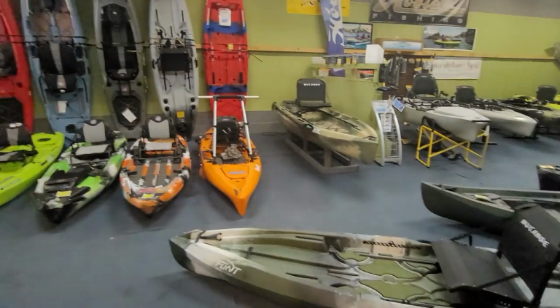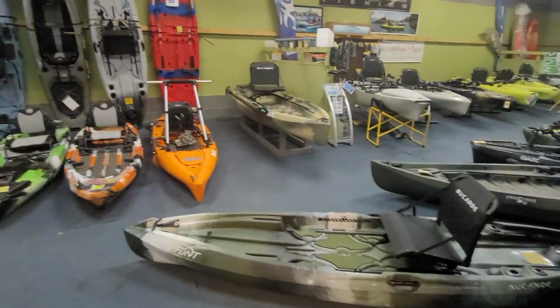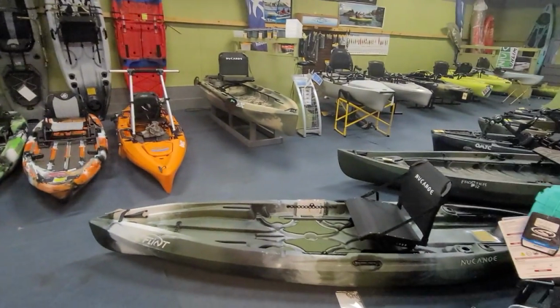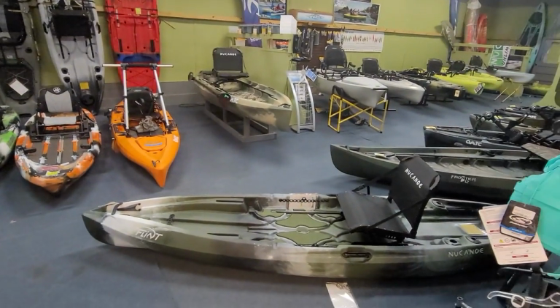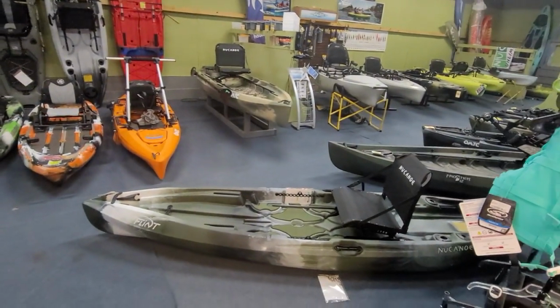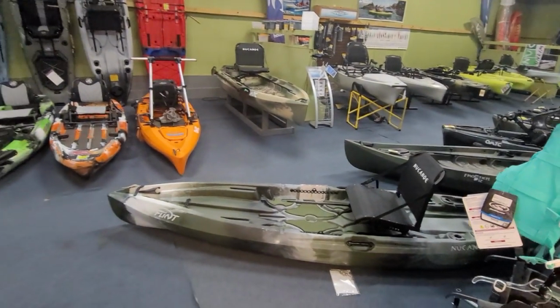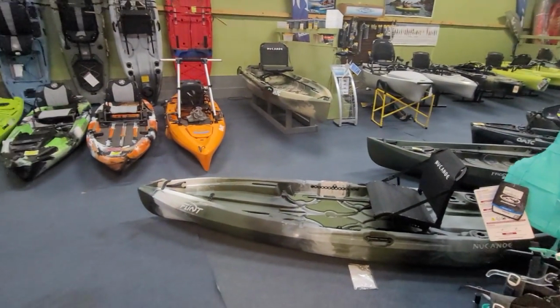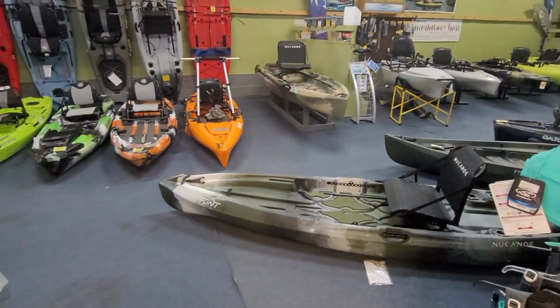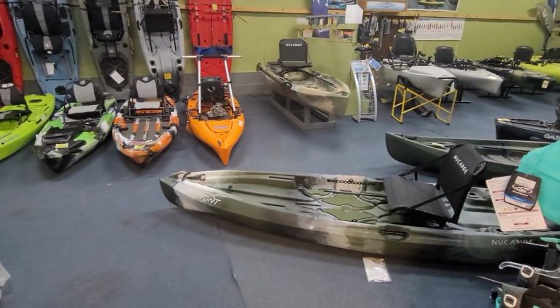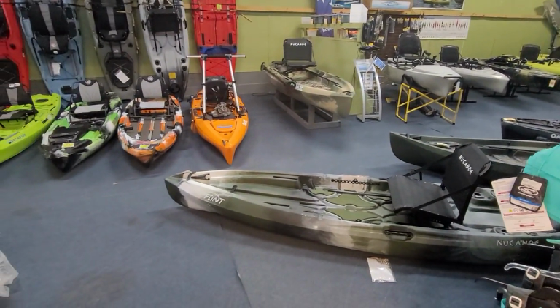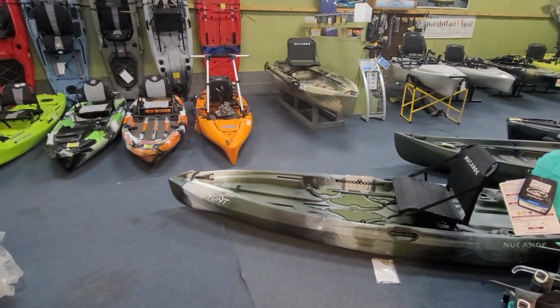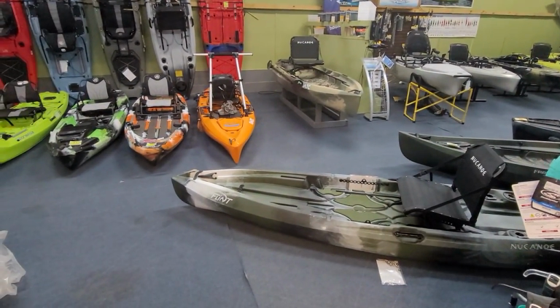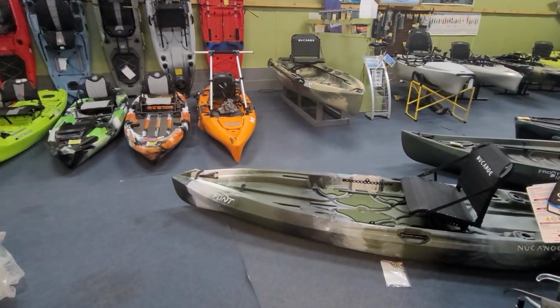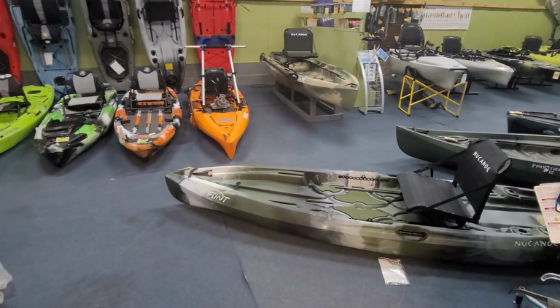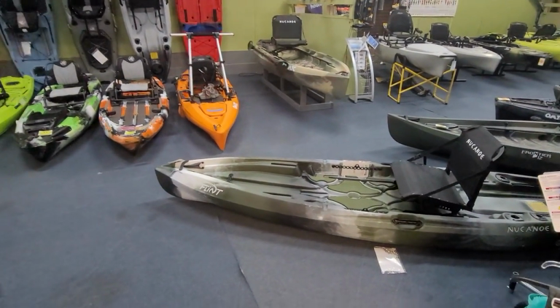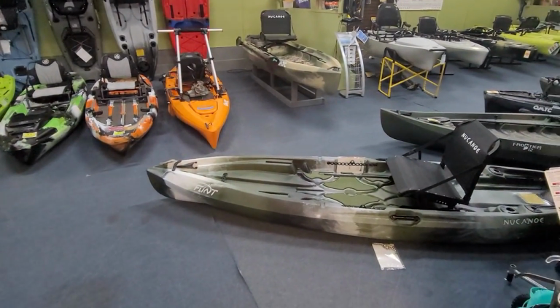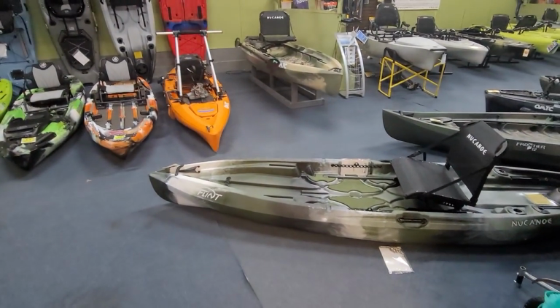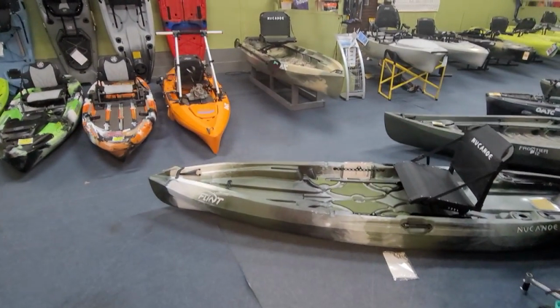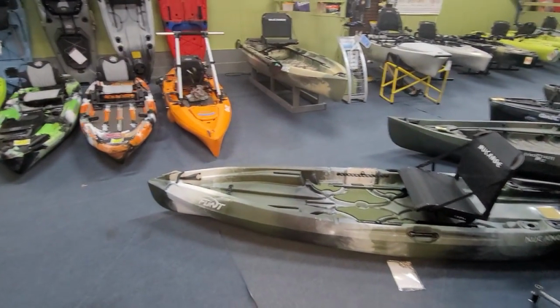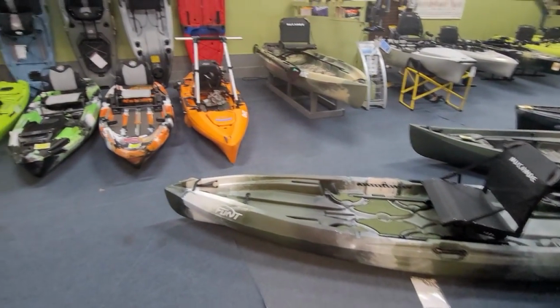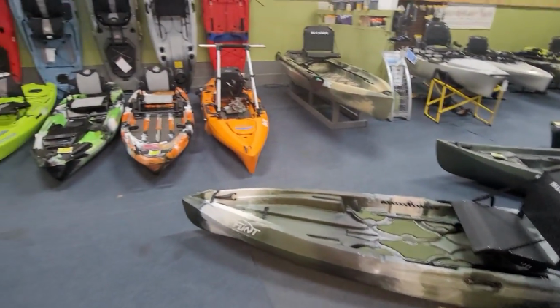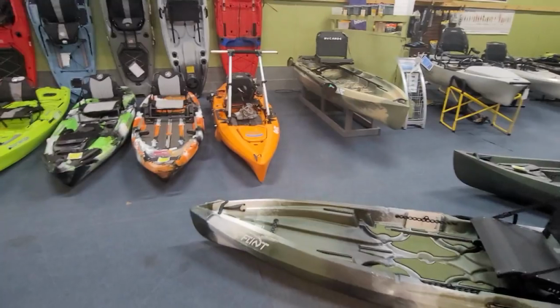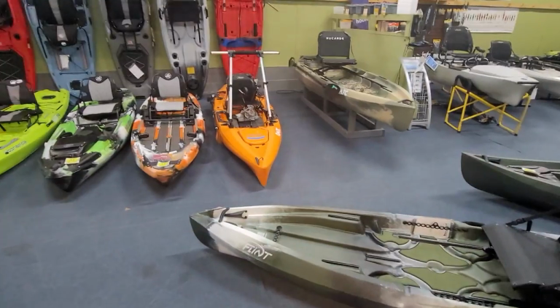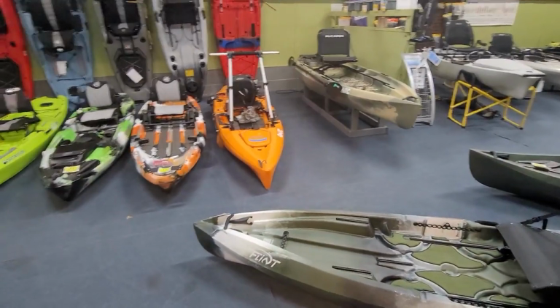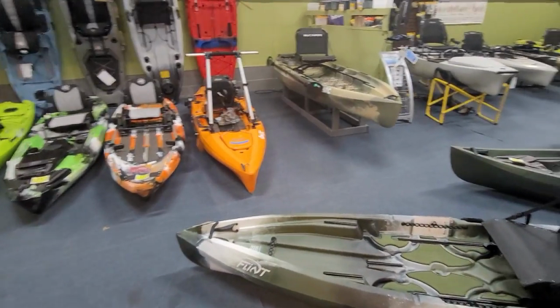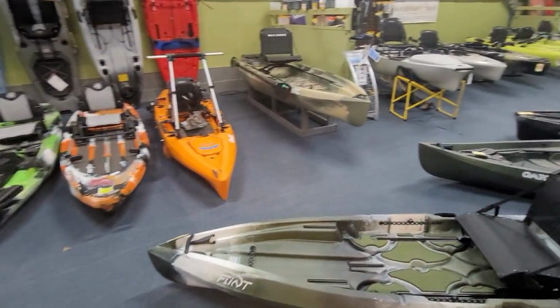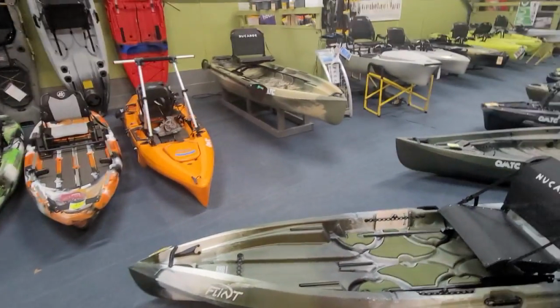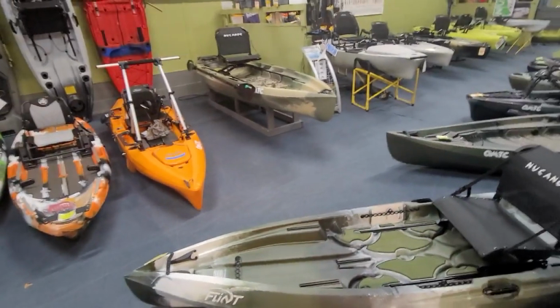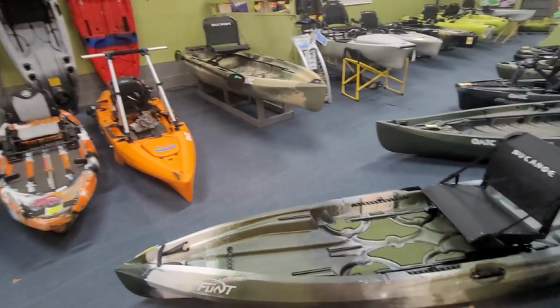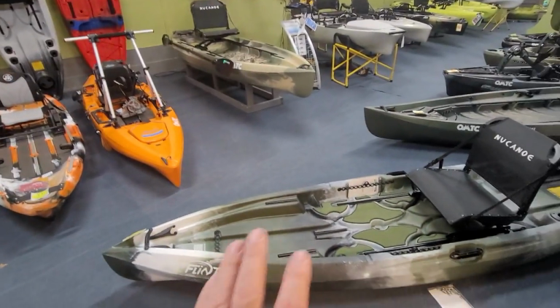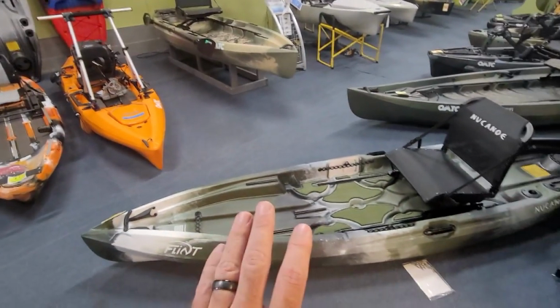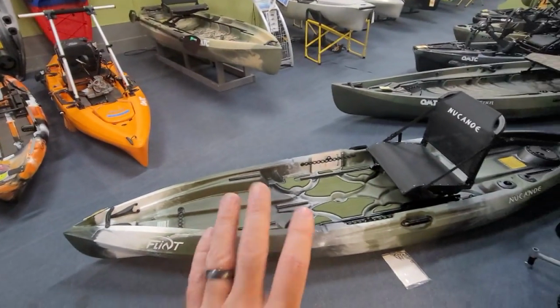But today, a little bit of a slower day. I've got a few minutes and I wanted to go over a boat that I haven't done a video on yet, and it is the New Canoe Flint.